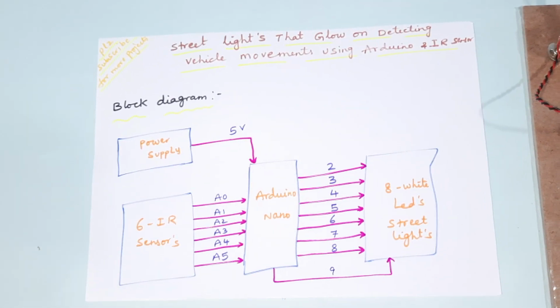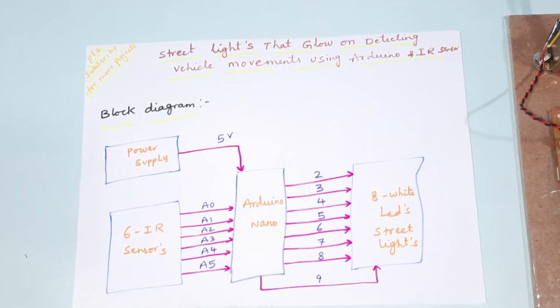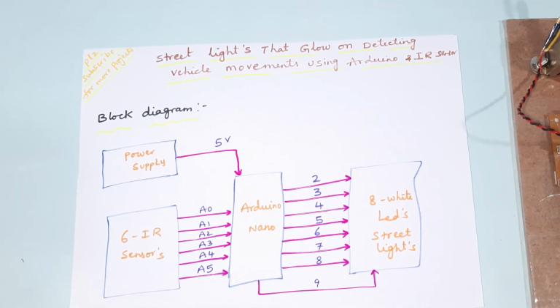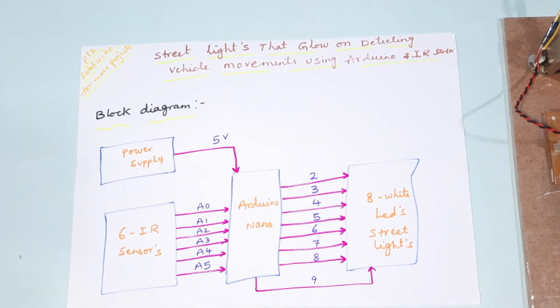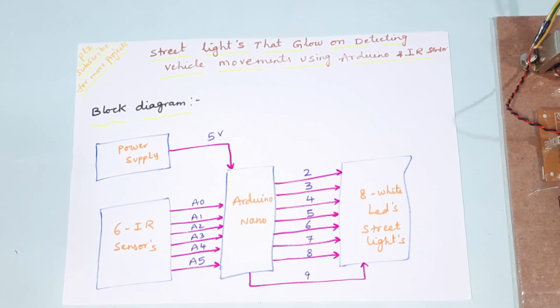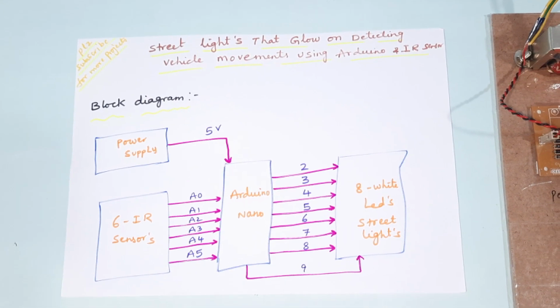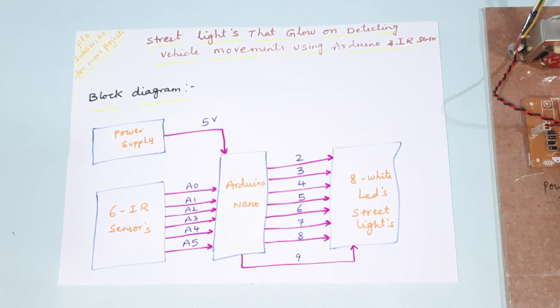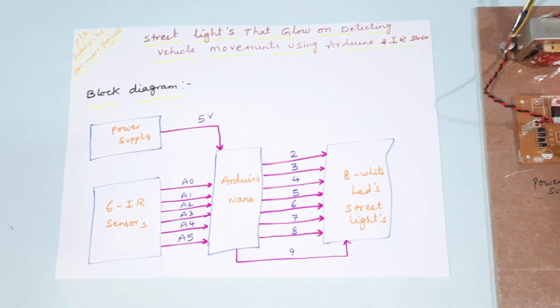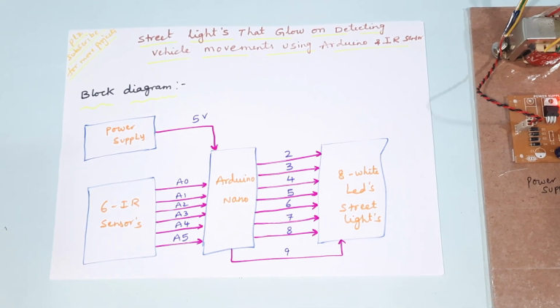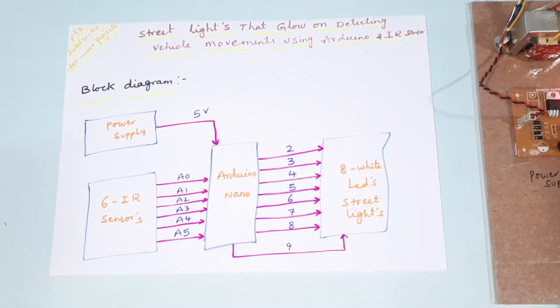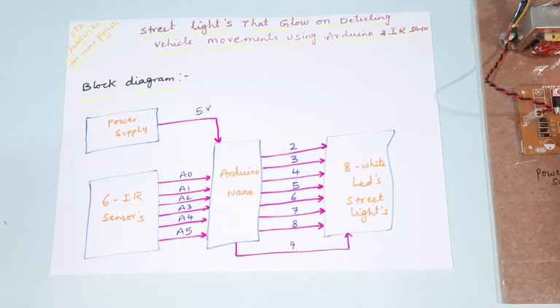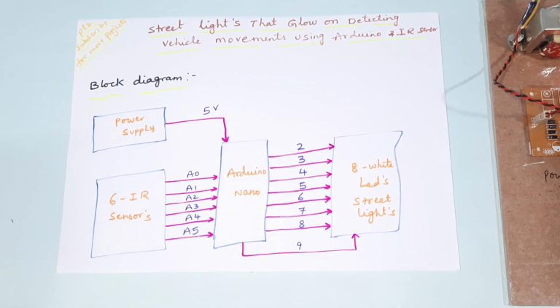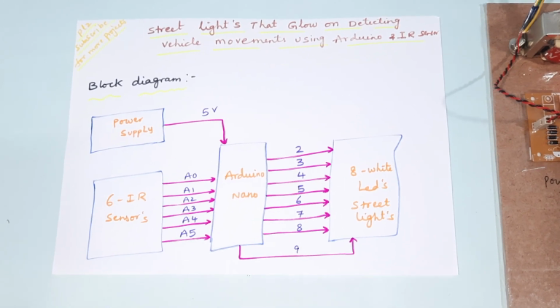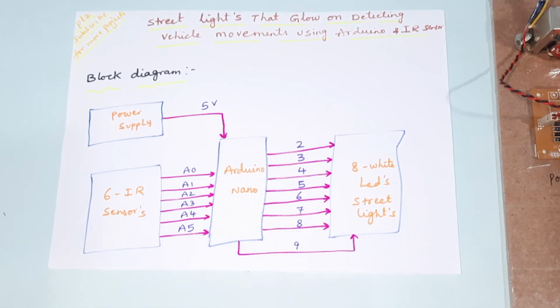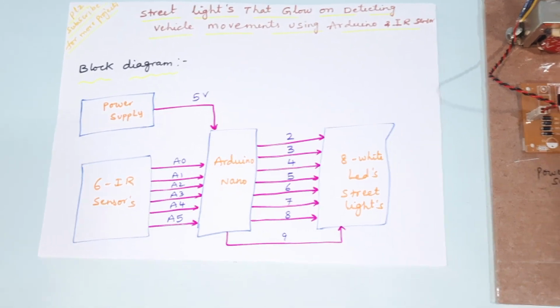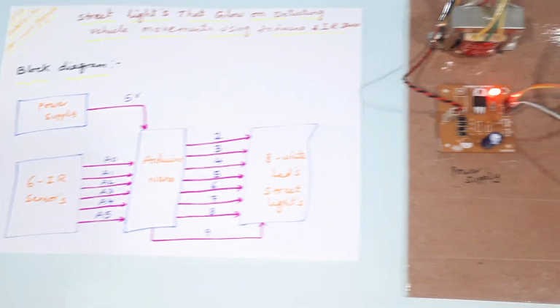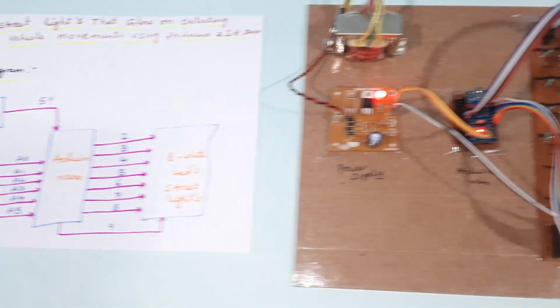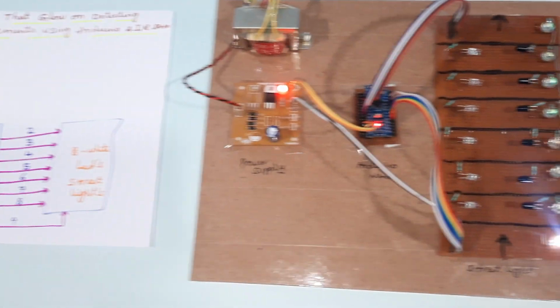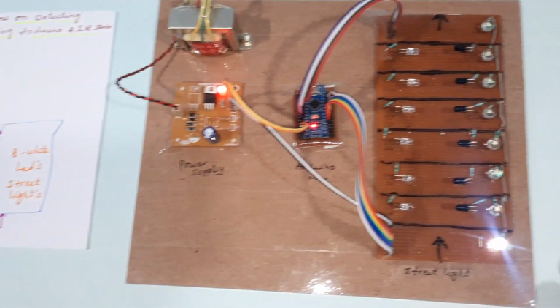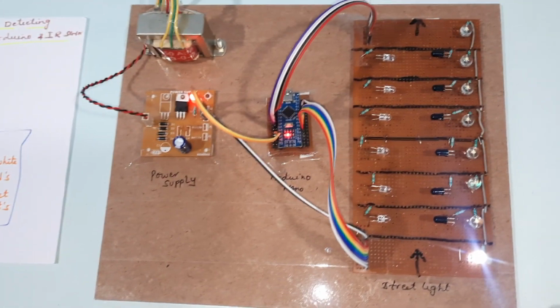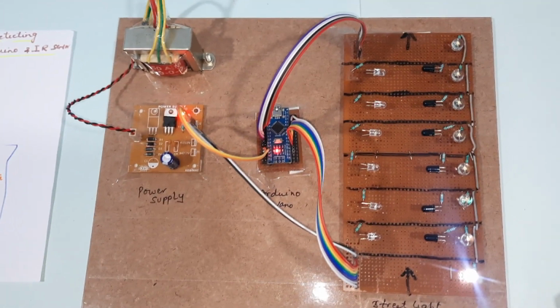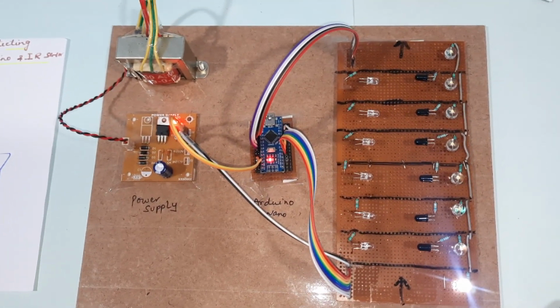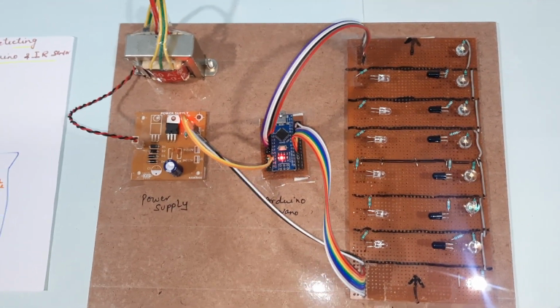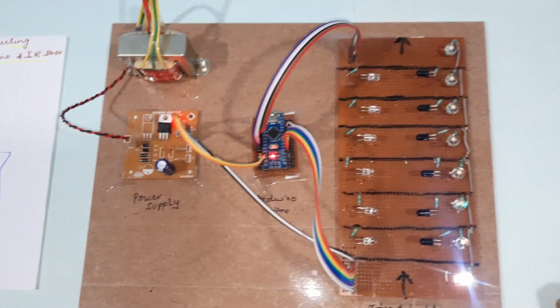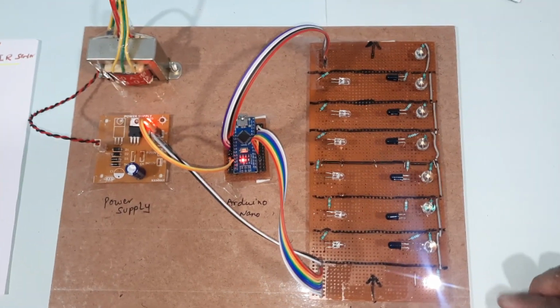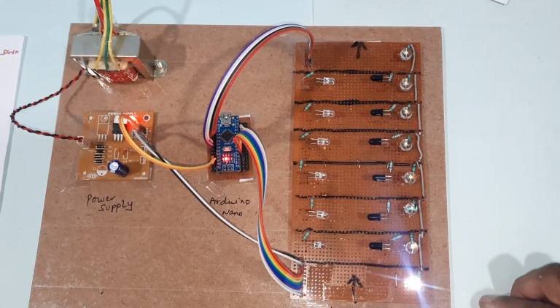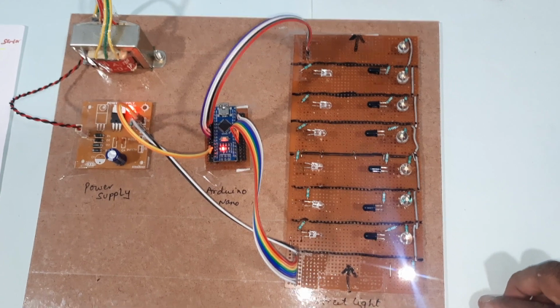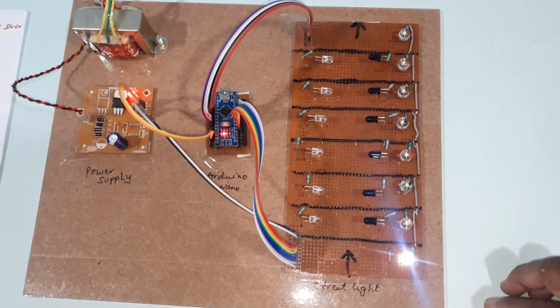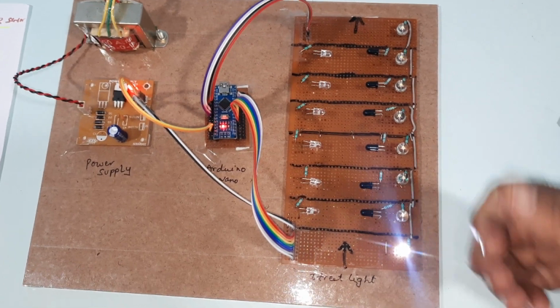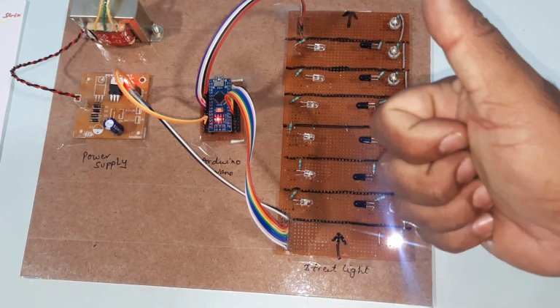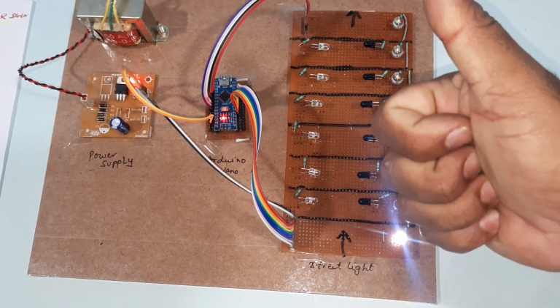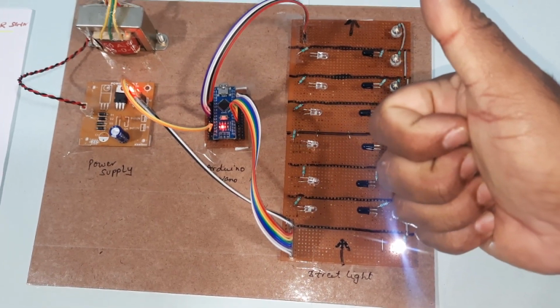This is the project 'Street Light That Glows on Detecting Vehicle Movement Using Arduino Nano with IR Sensors.' As per the requirement, we completed this project. Thank you, and if there is any doubt please let us know.